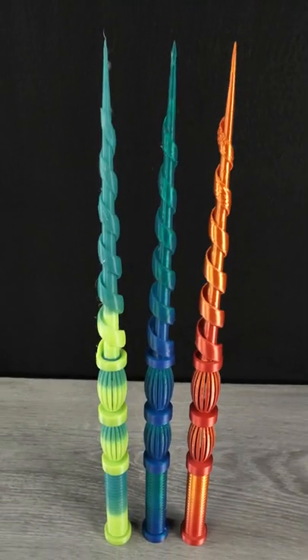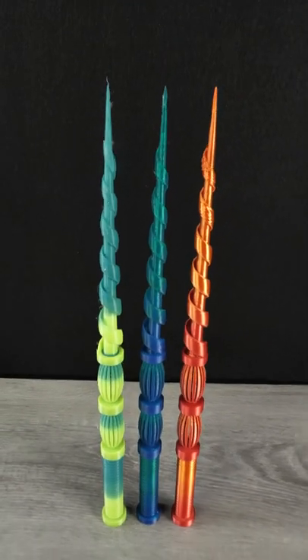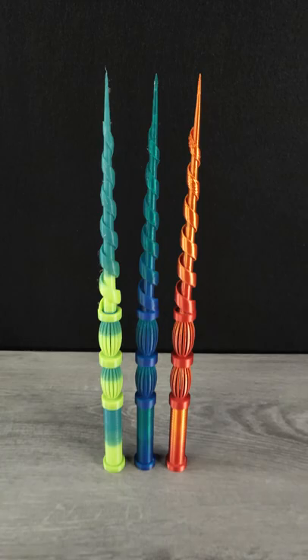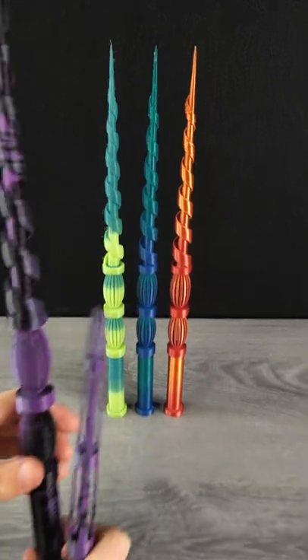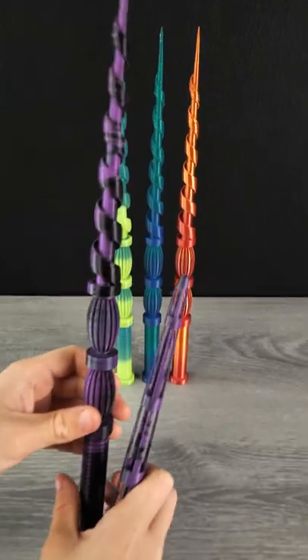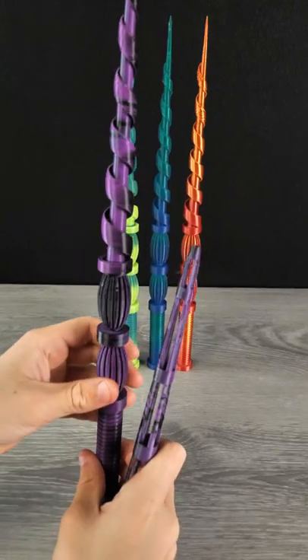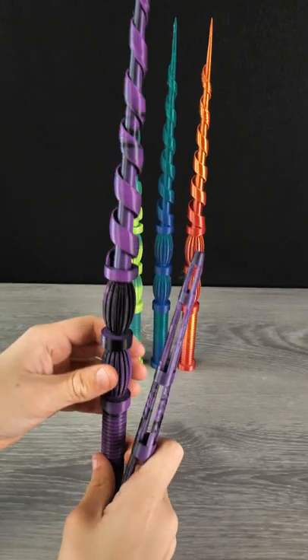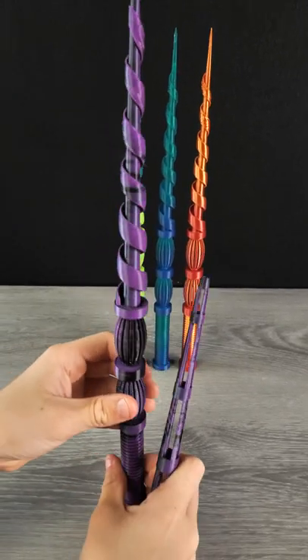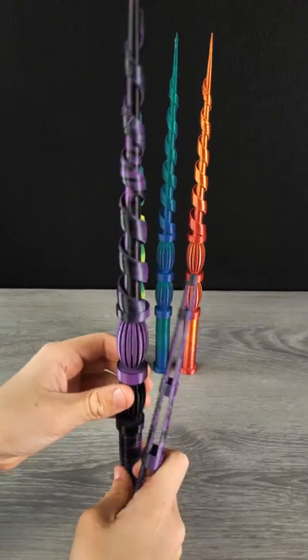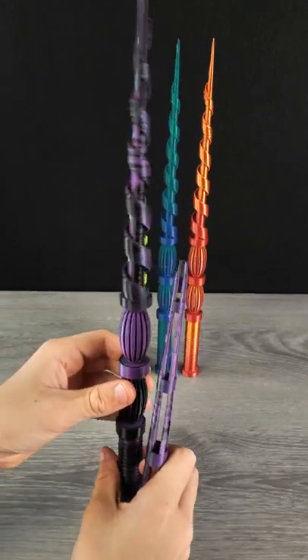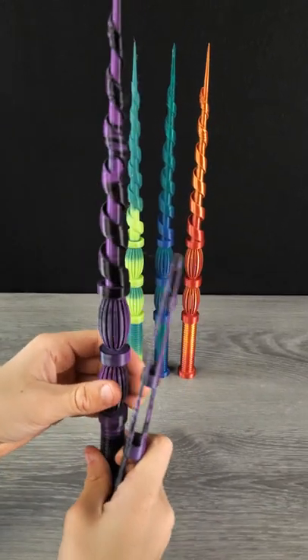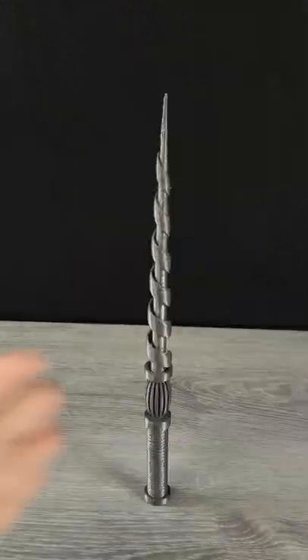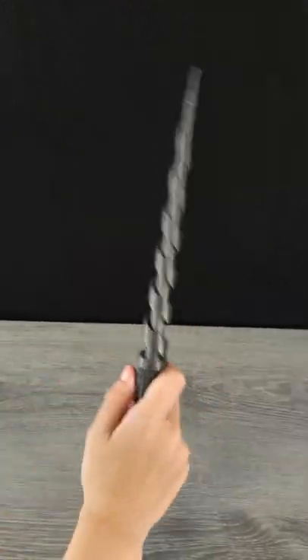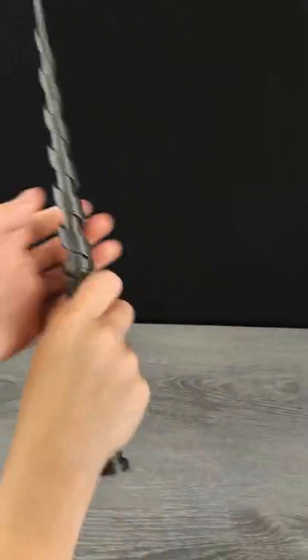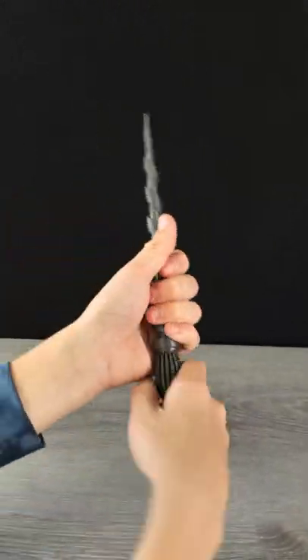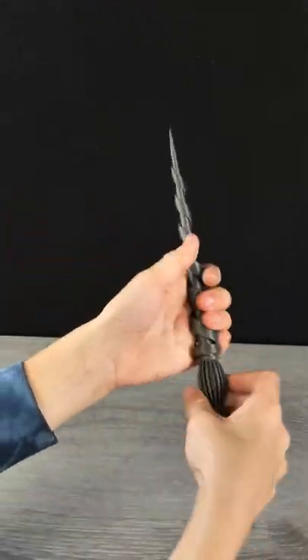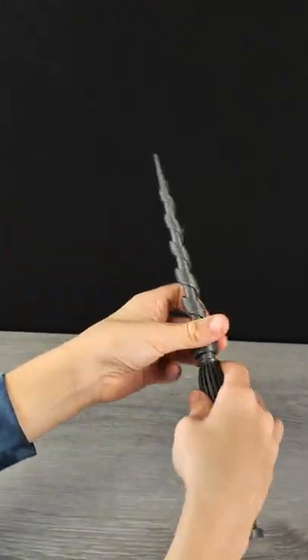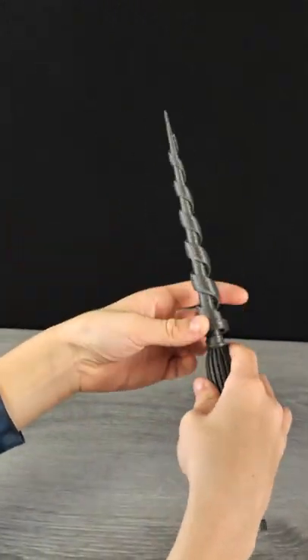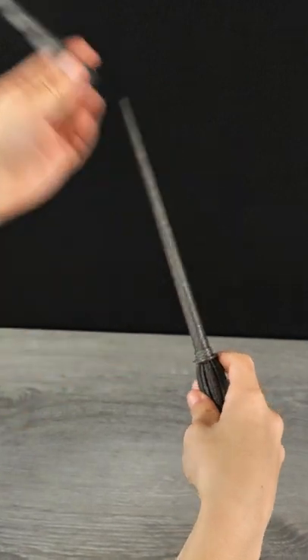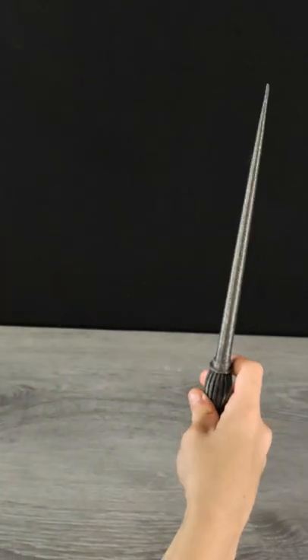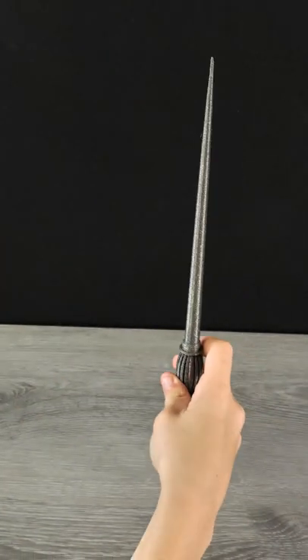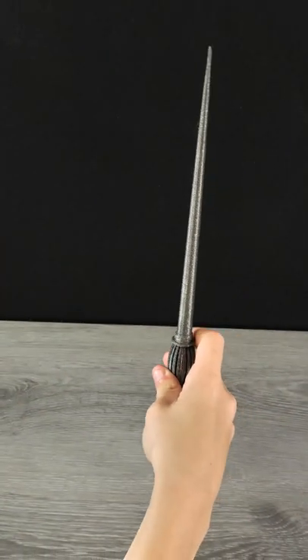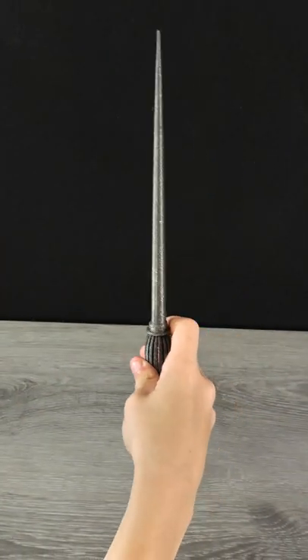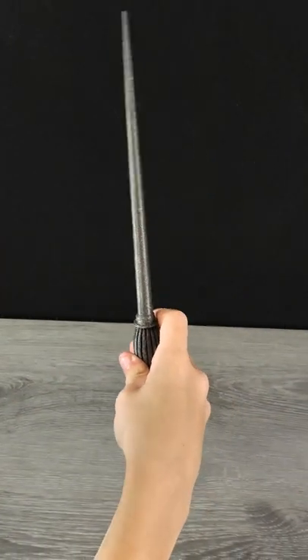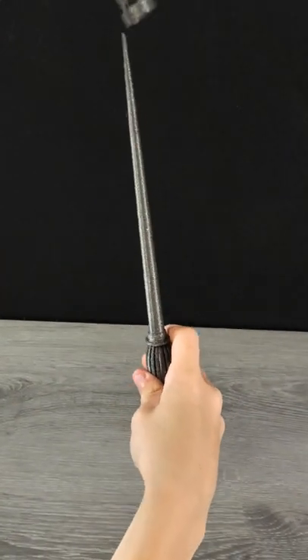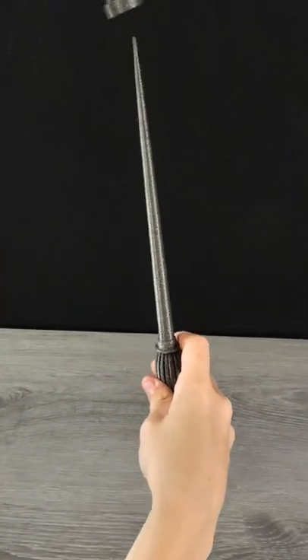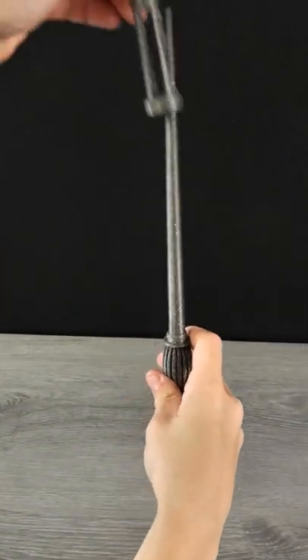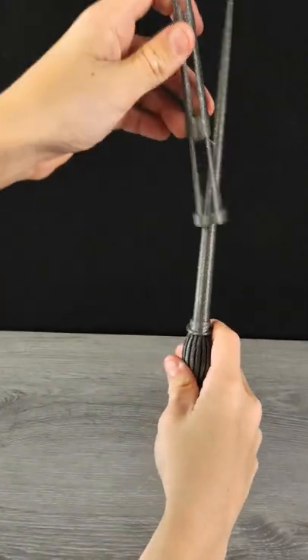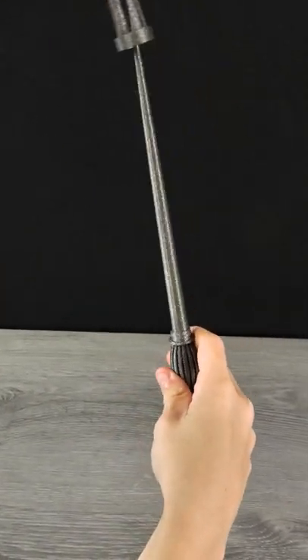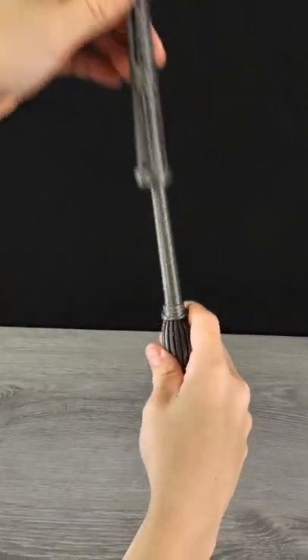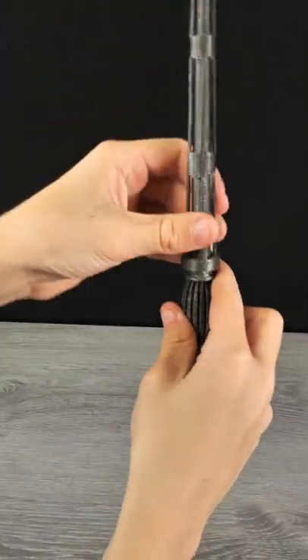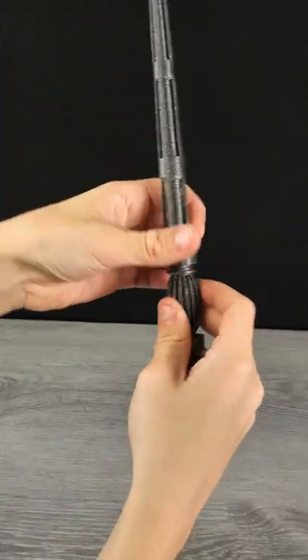Because the model is printed vertically, rough handling can cause the layers to snap. Also, the wand piece is quite pointy, so if you have children you're concerned about, consider using one of the other tips.